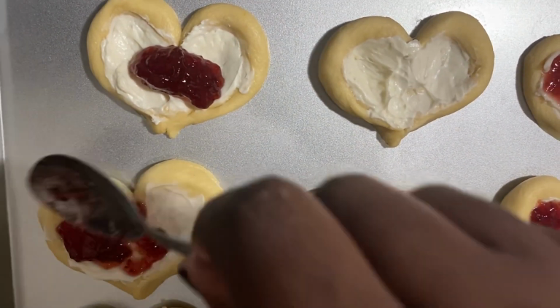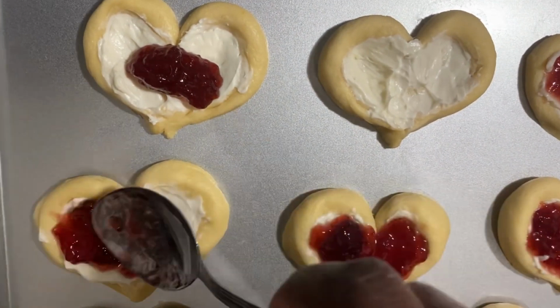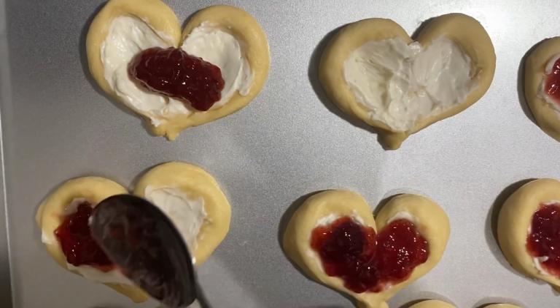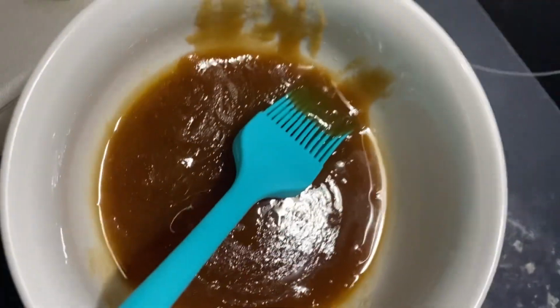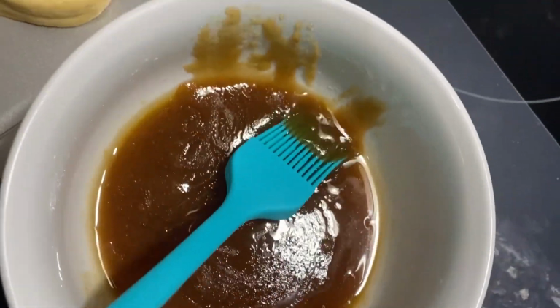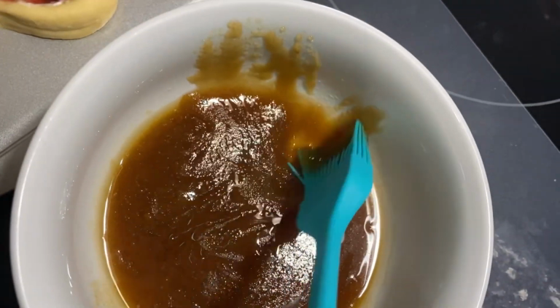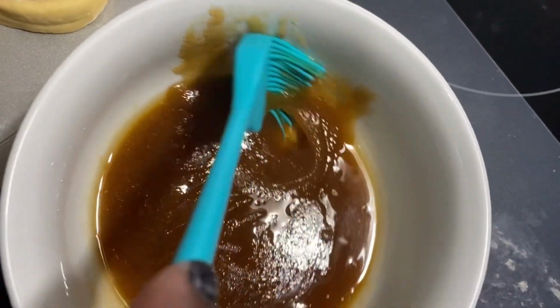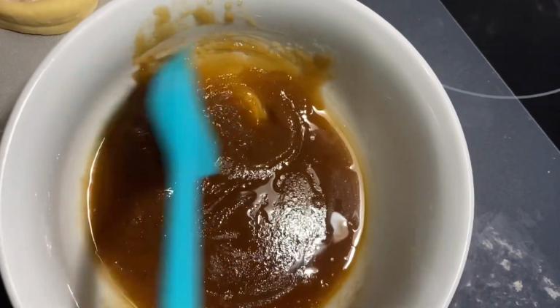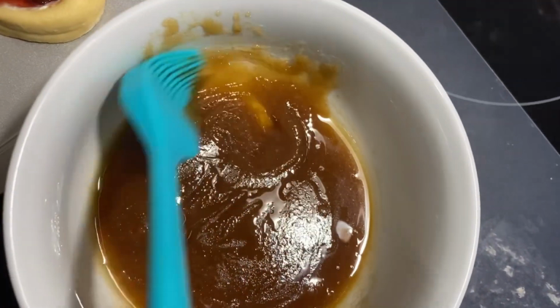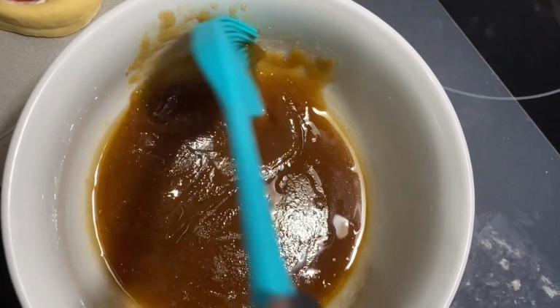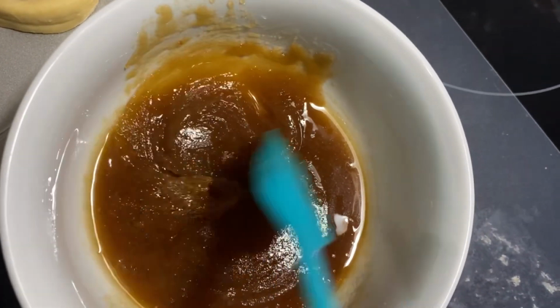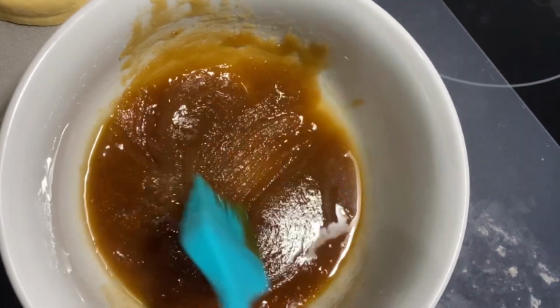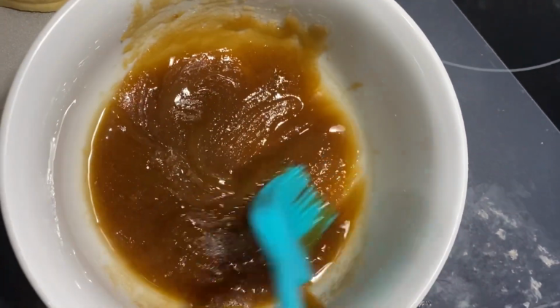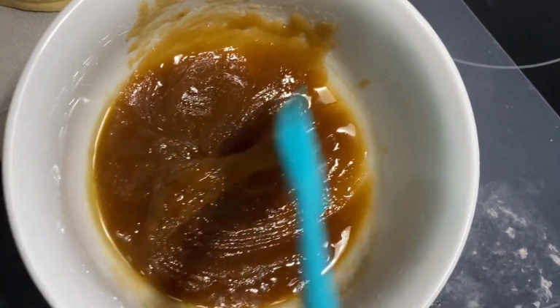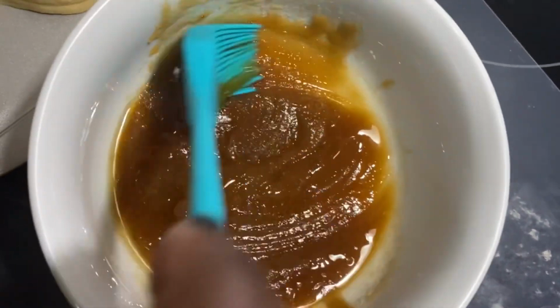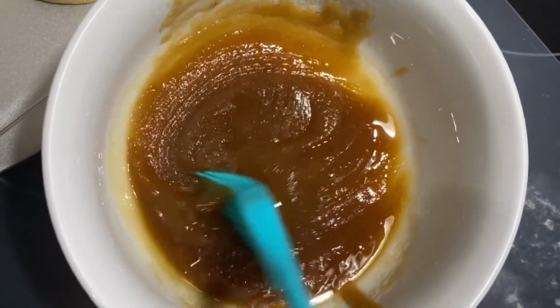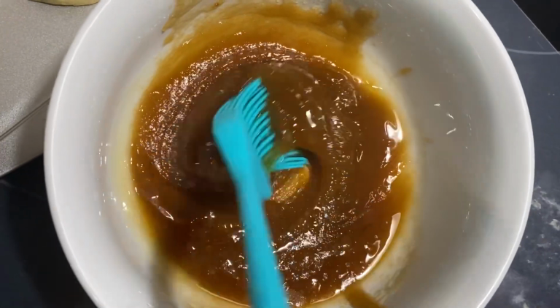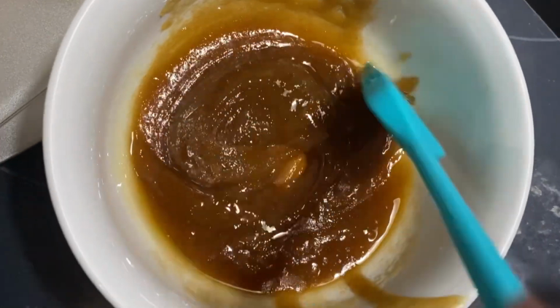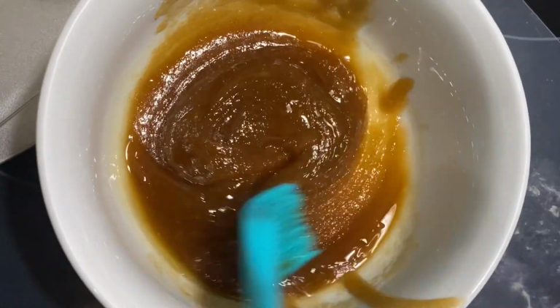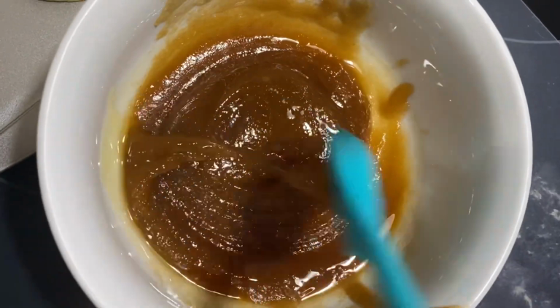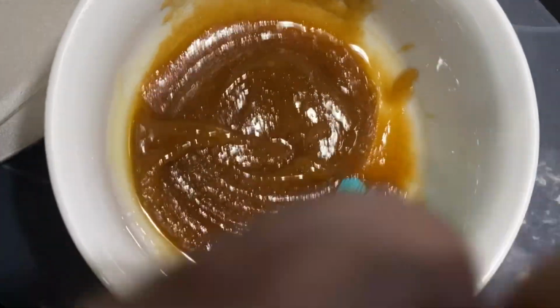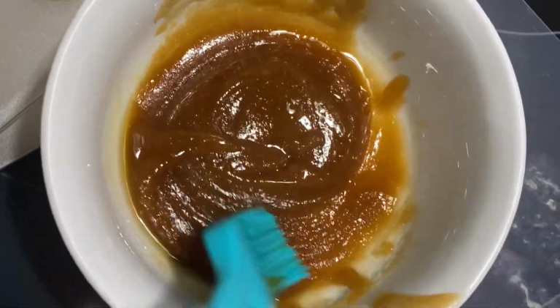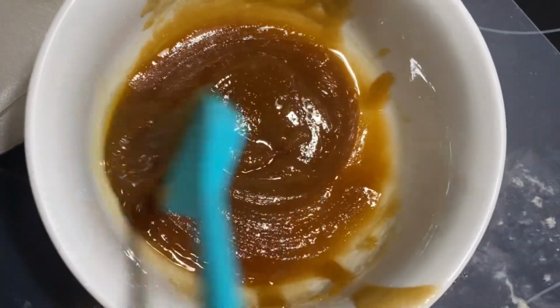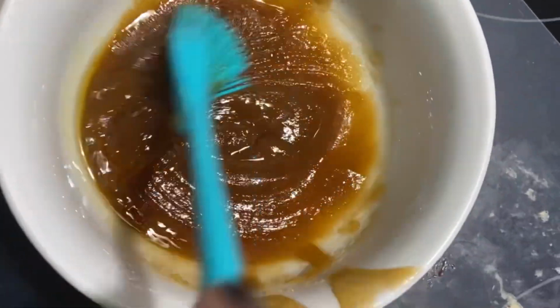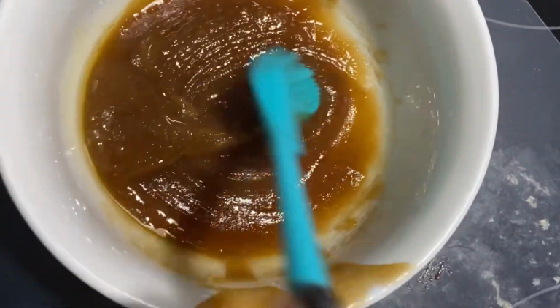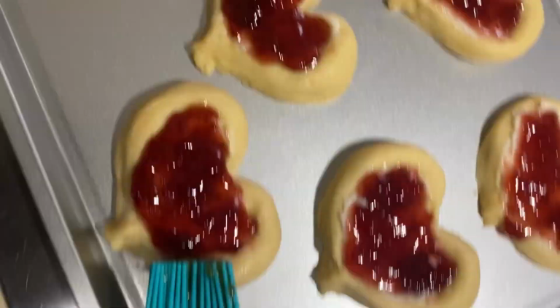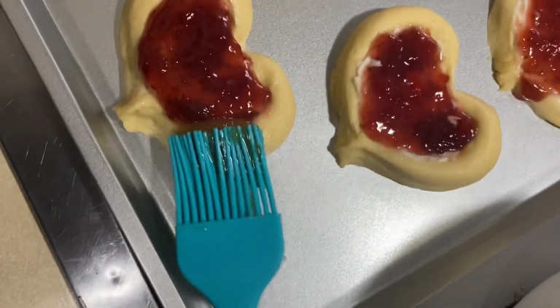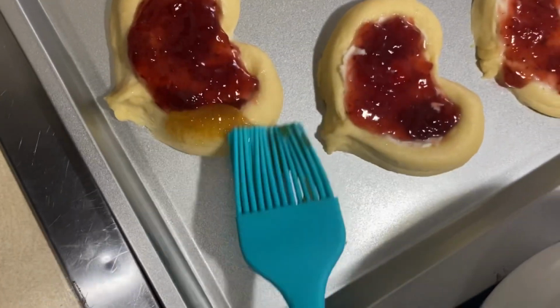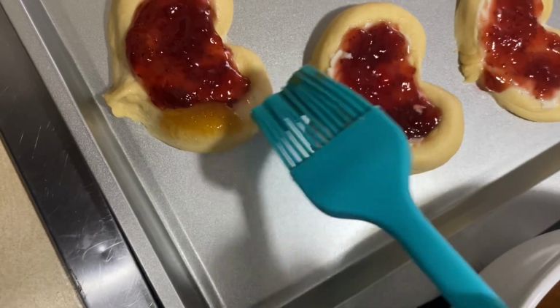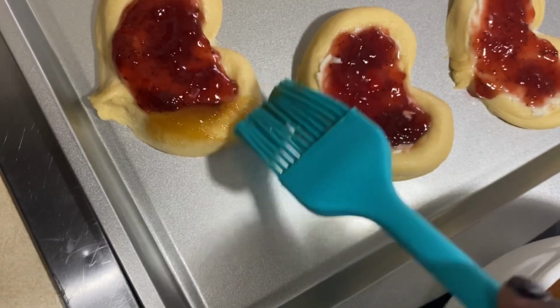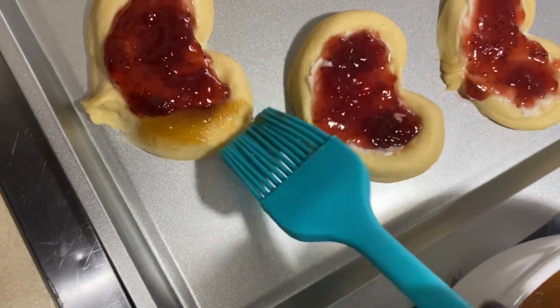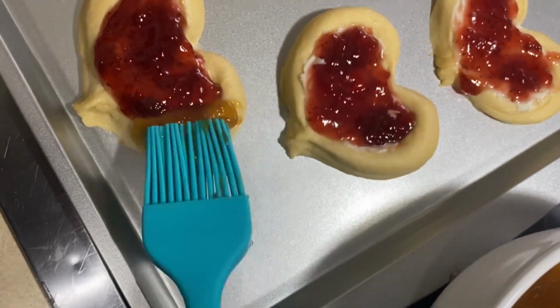Now it's time to grab that brown sugar mixture that we did earlier and rub it on the sides of the heart-shaped crescent, as you can see me doing it here.